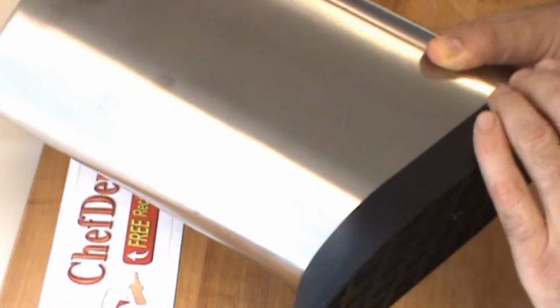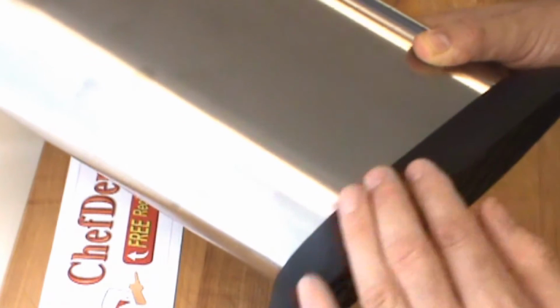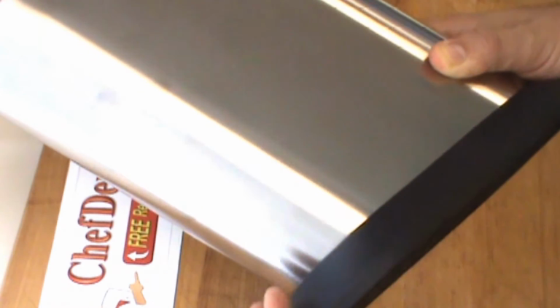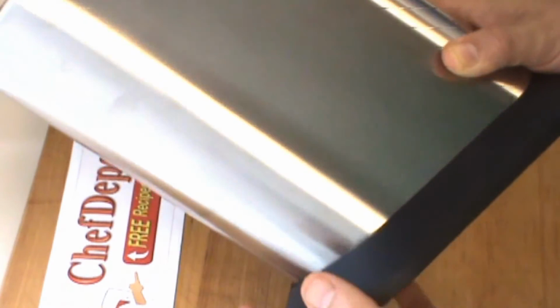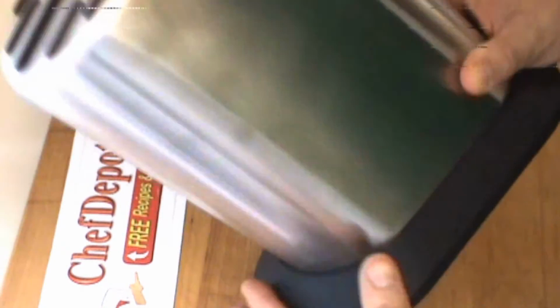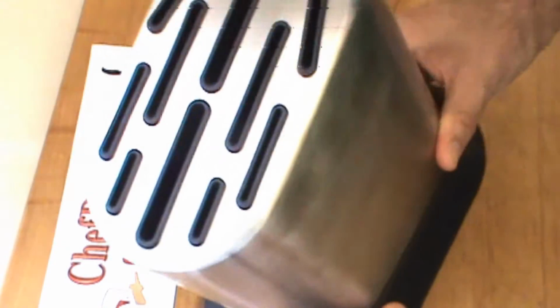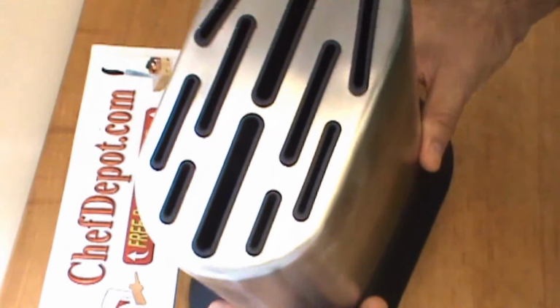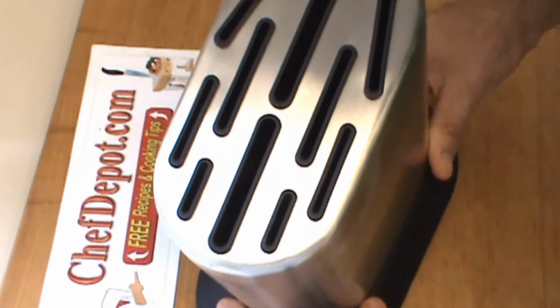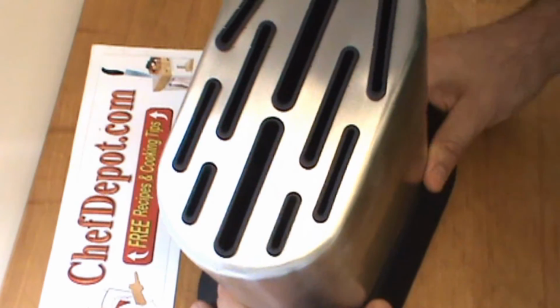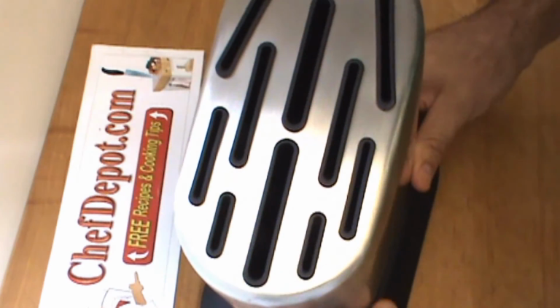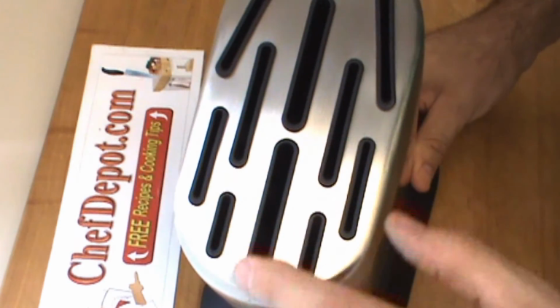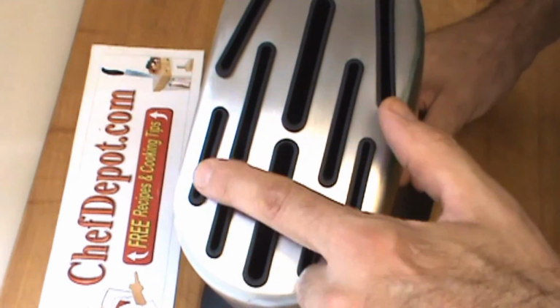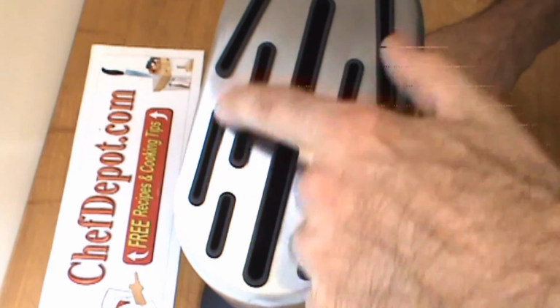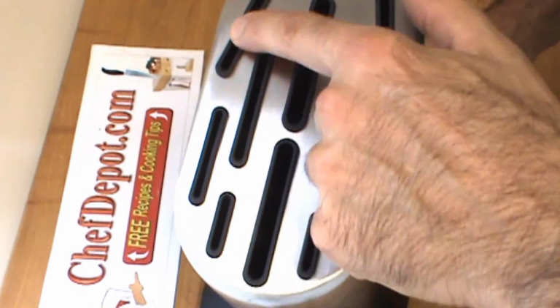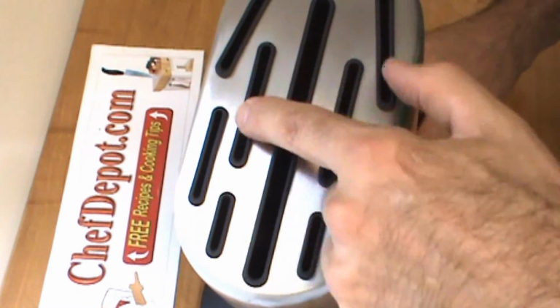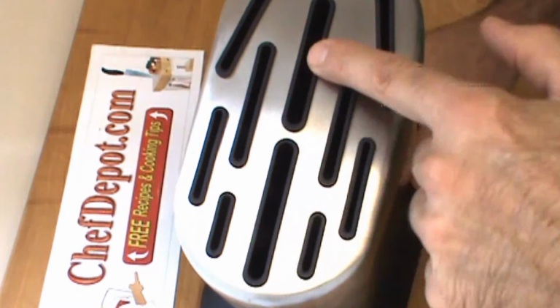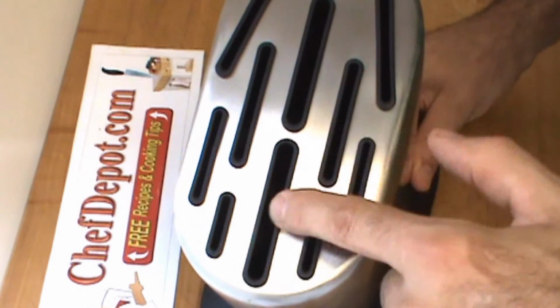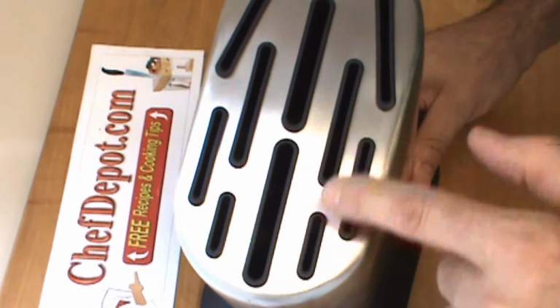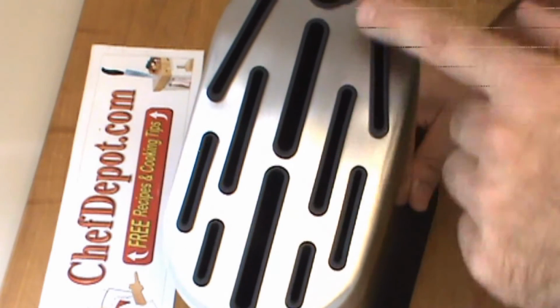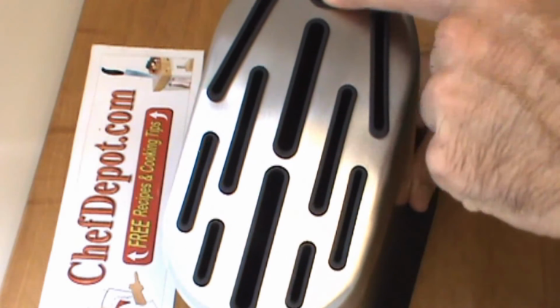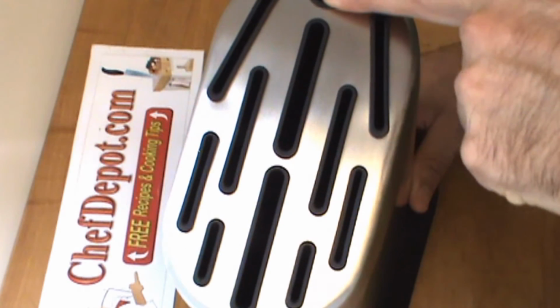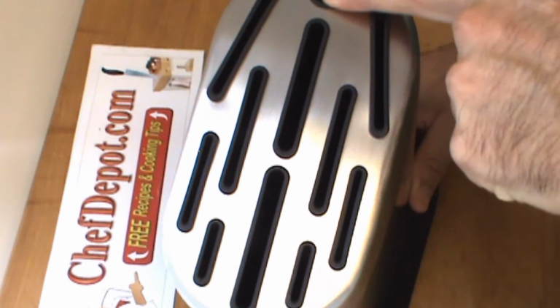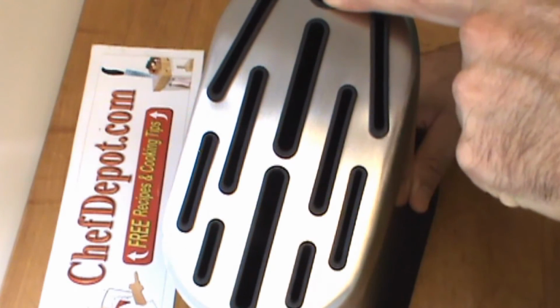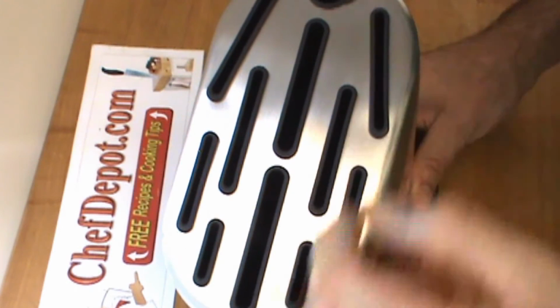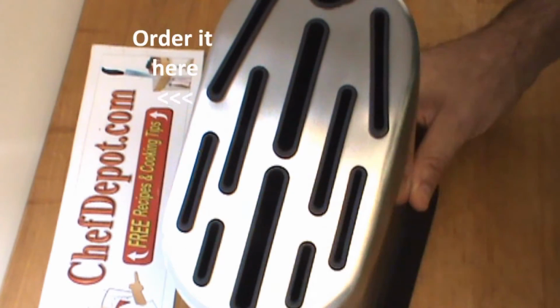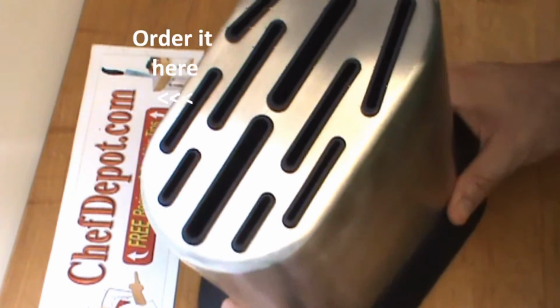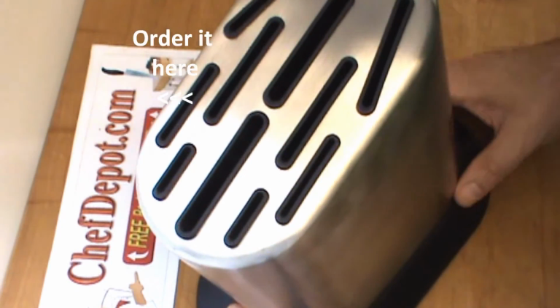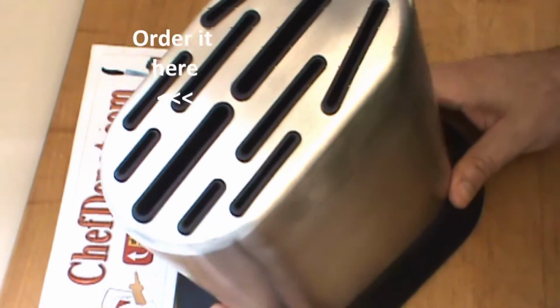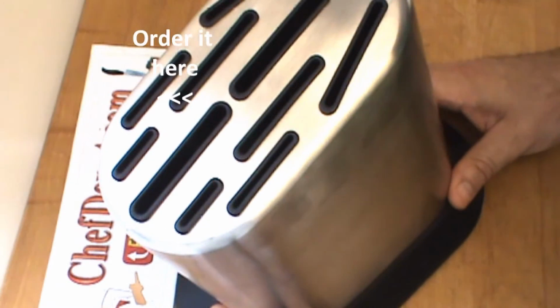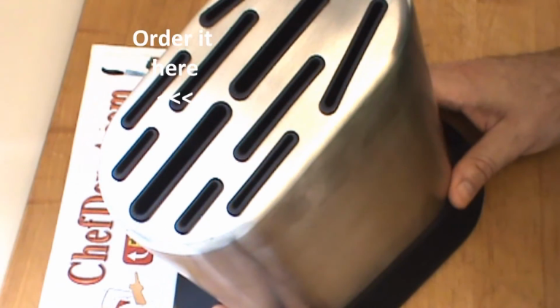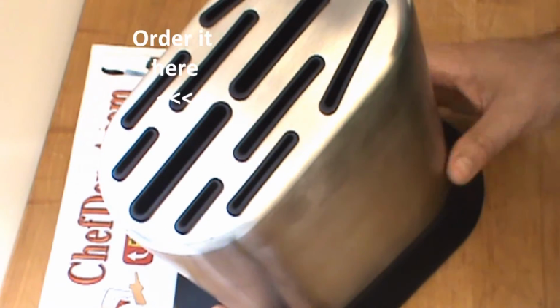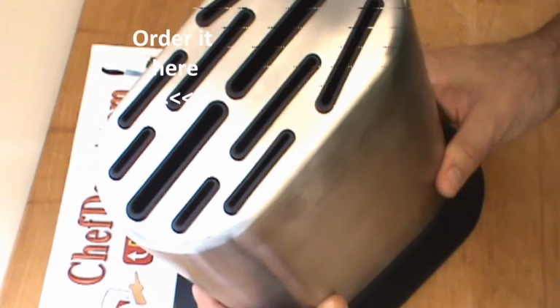Heavy-duty rubber foot, non-slip. Rubber-lined knife slots. Sharpening steel optional. Extremely durable and sanitary.